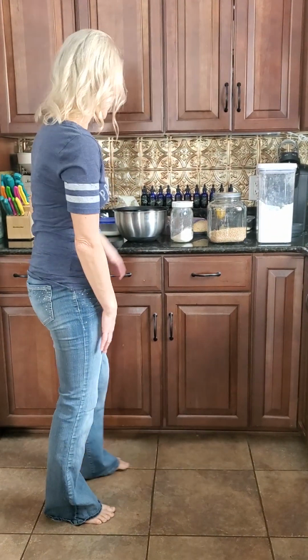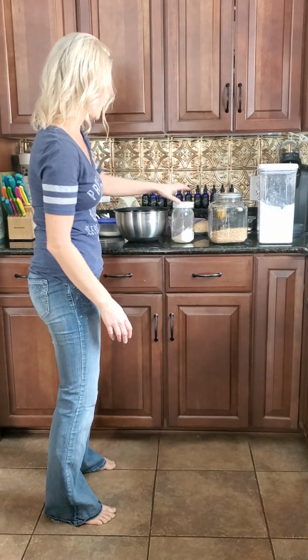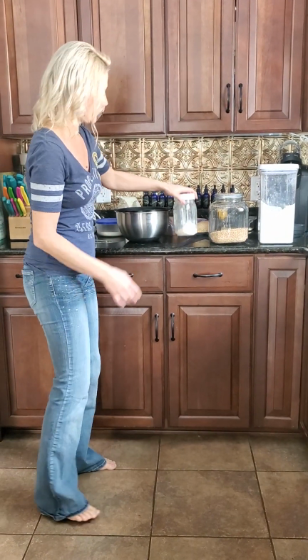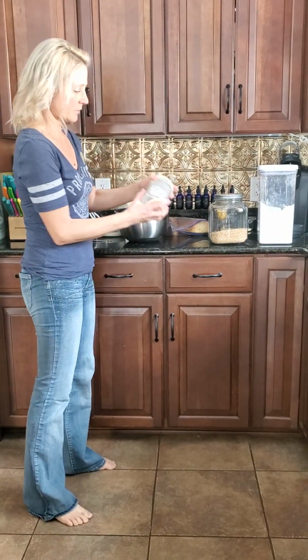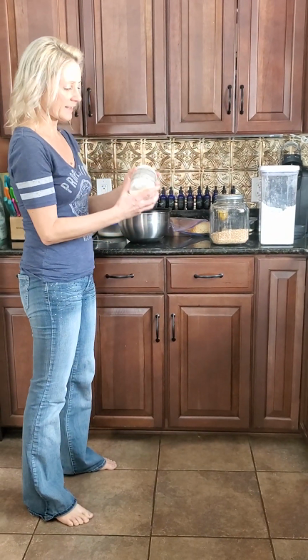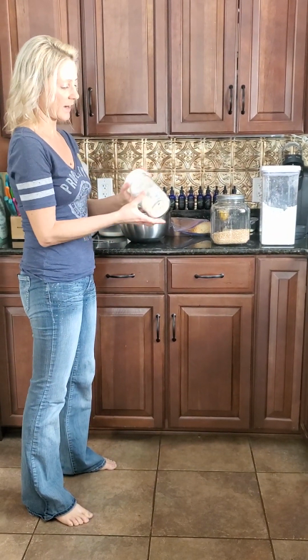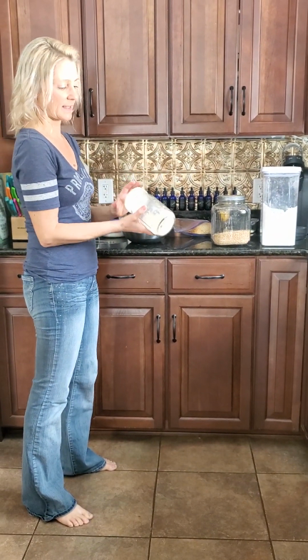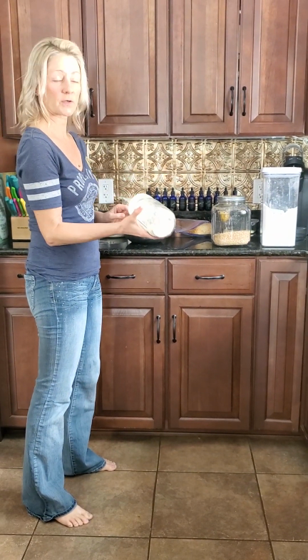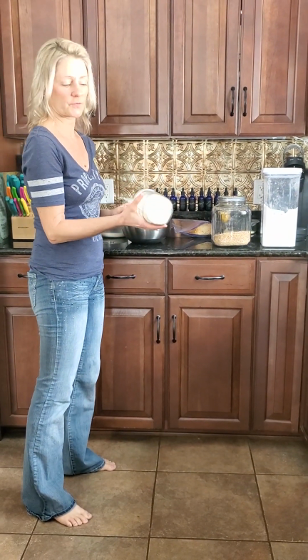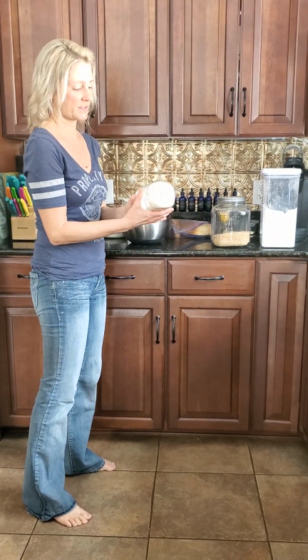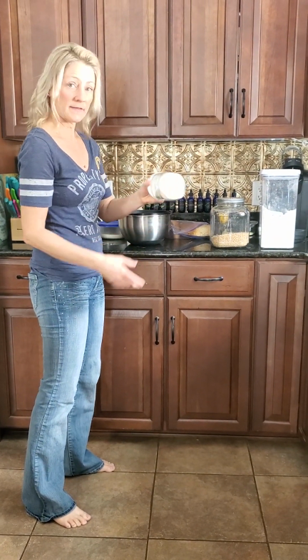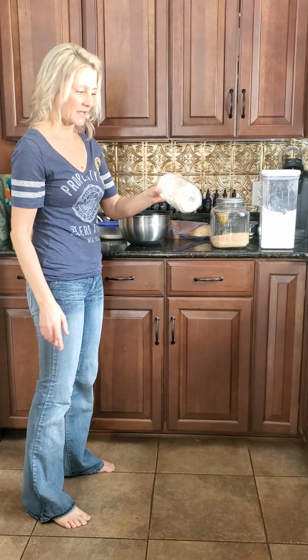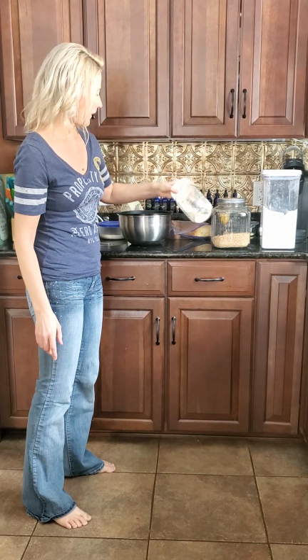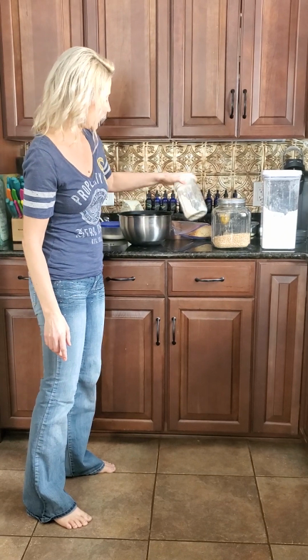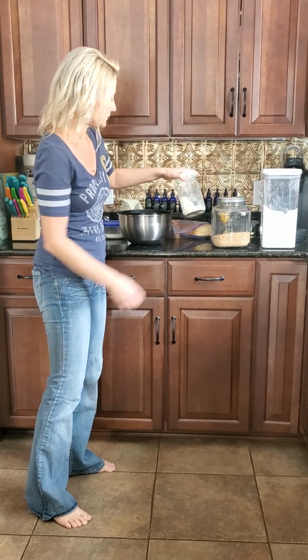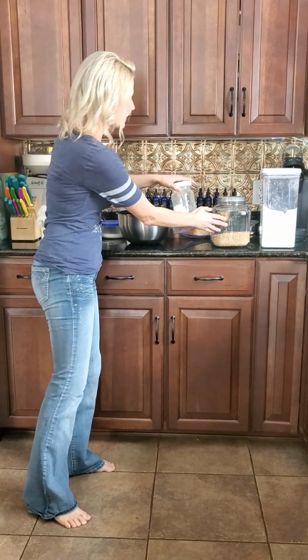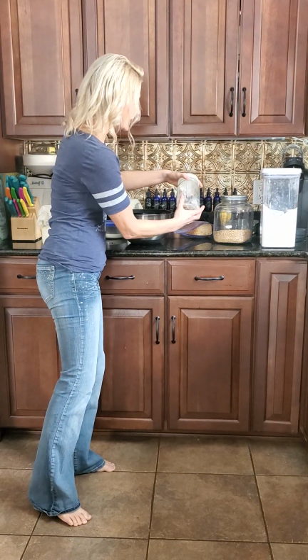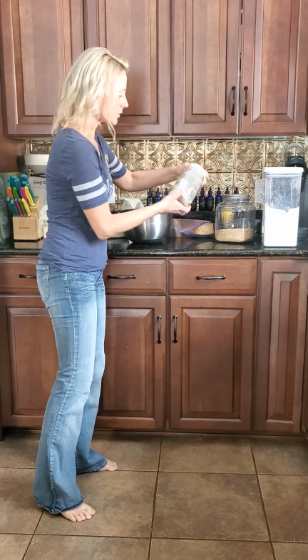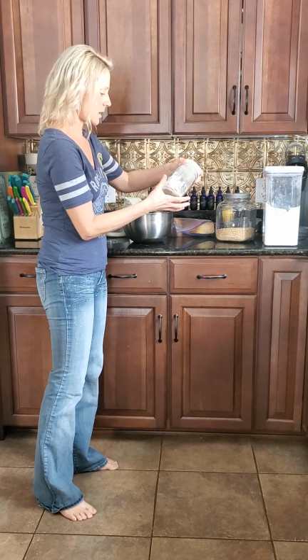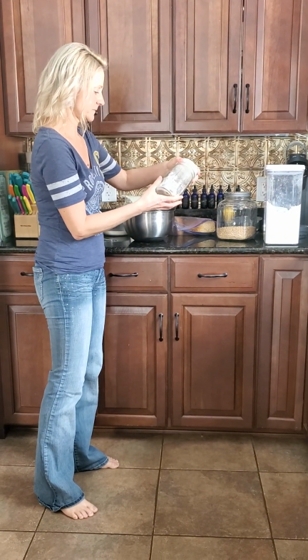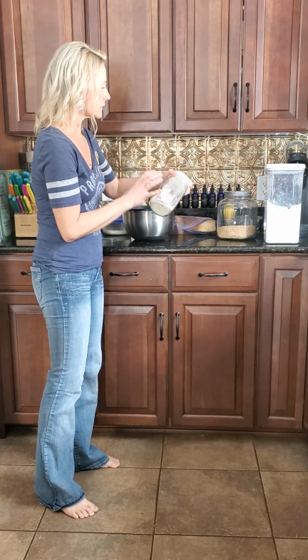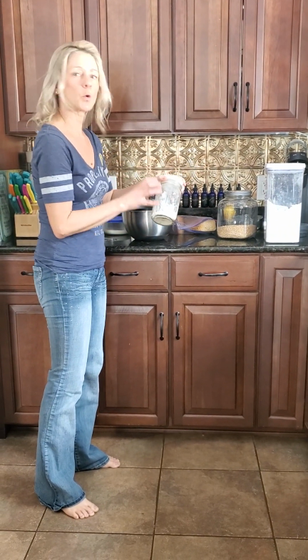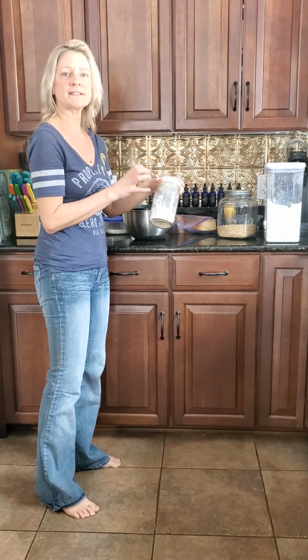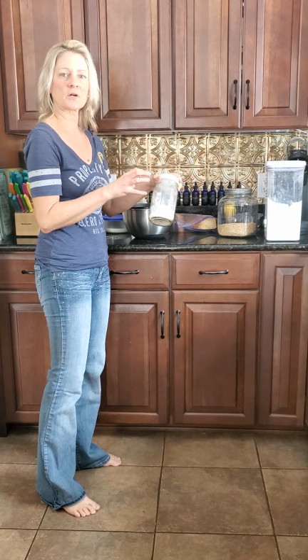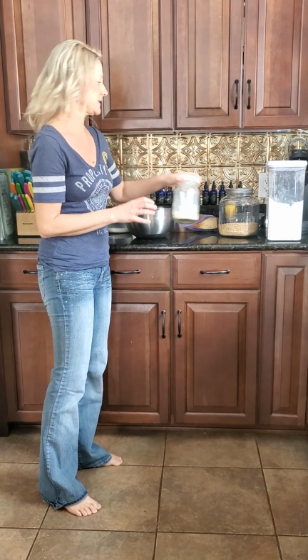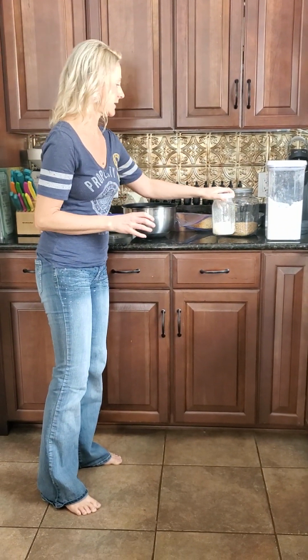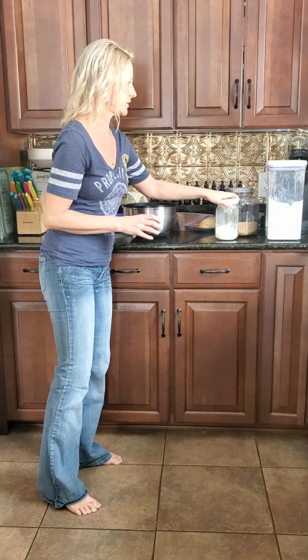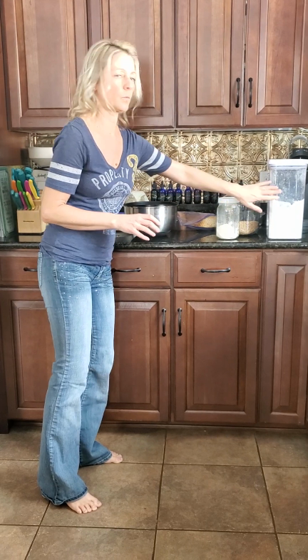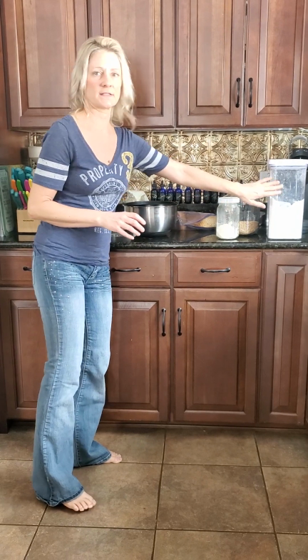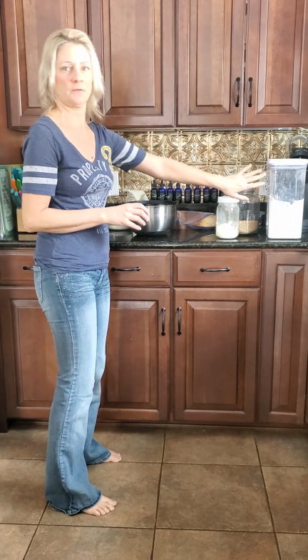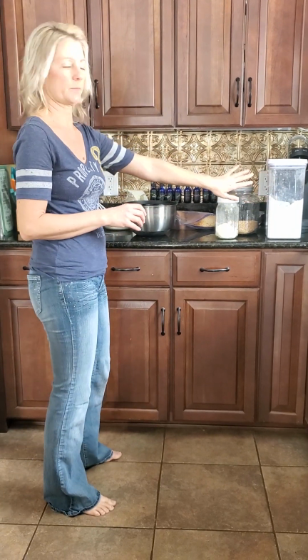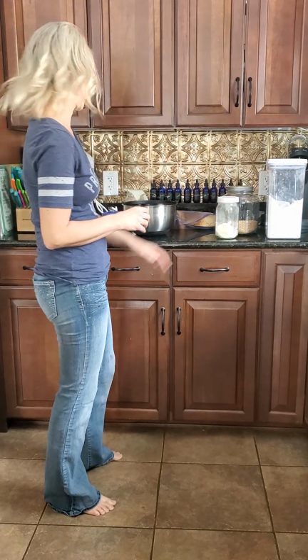So I kind of go back and forth. I like to grind it and I store it in the fridge in this type of container right here. It's a little more wheat, a little more dense than your traditional white stuff that you get from the store.